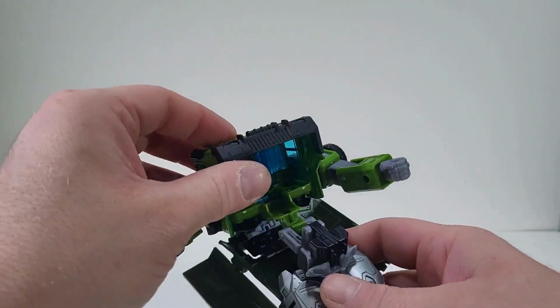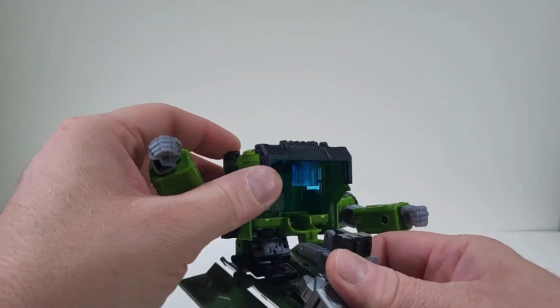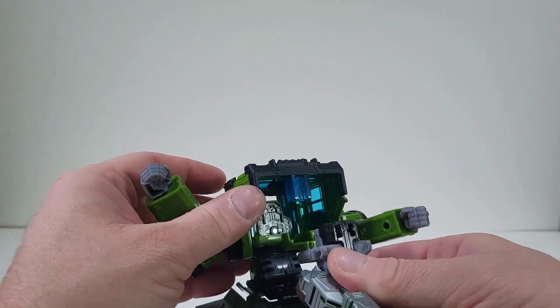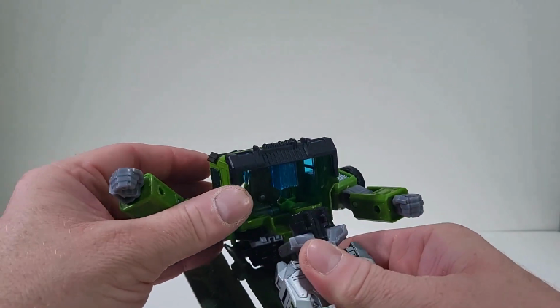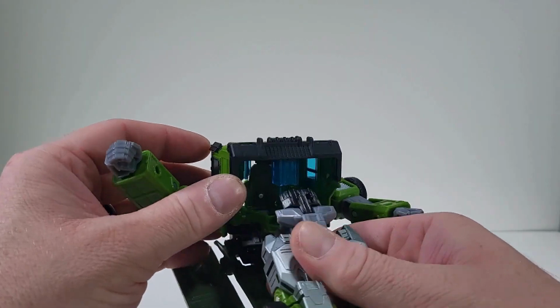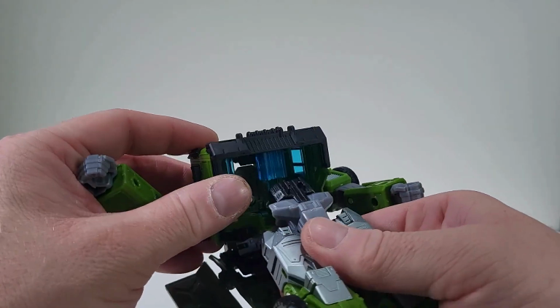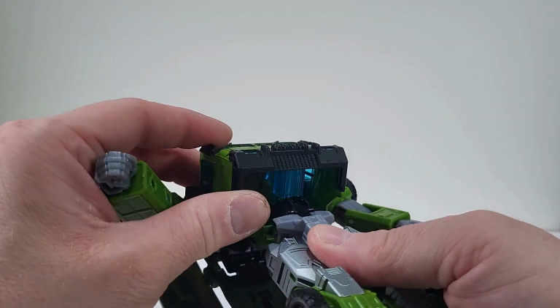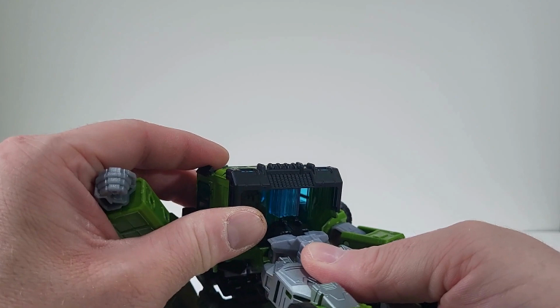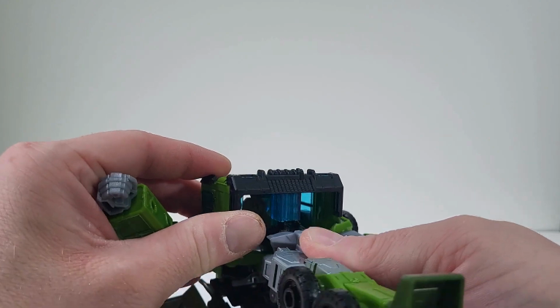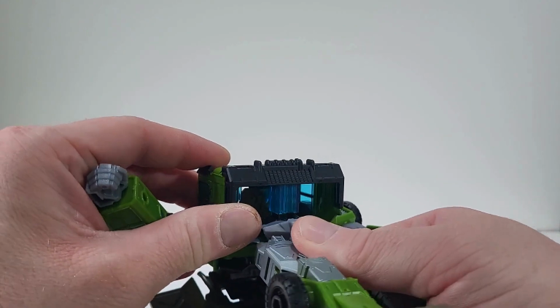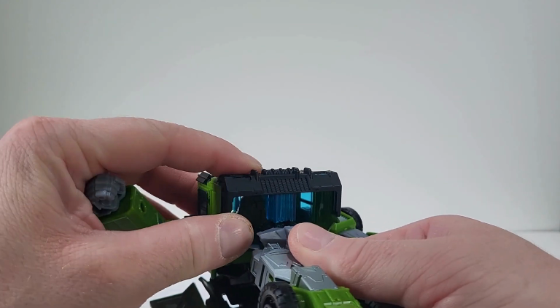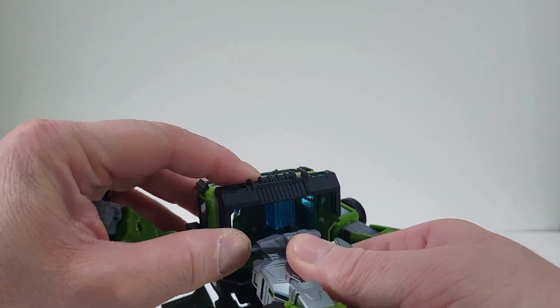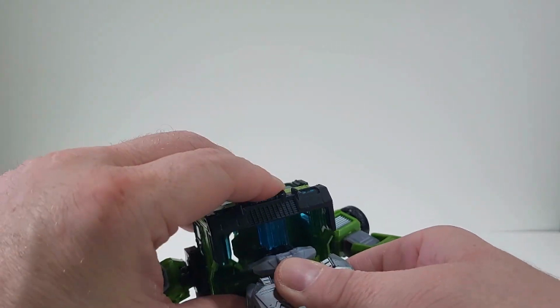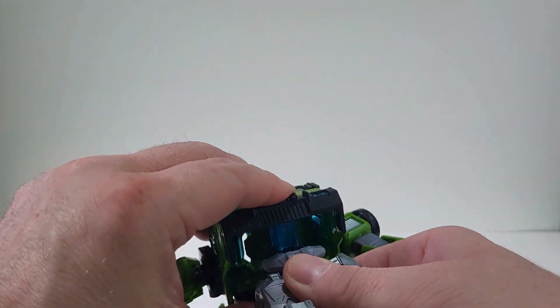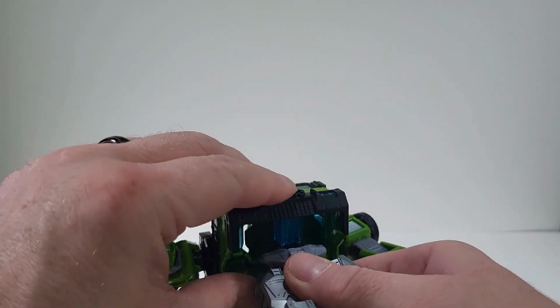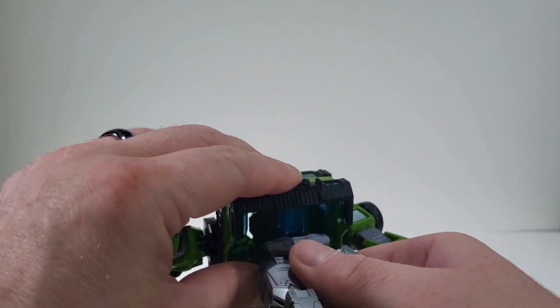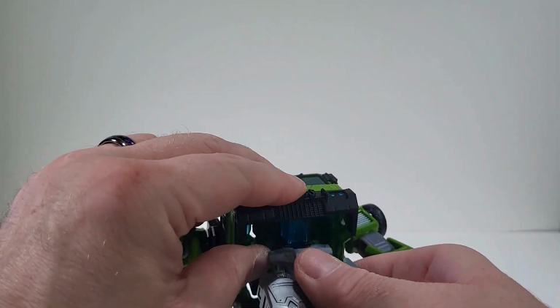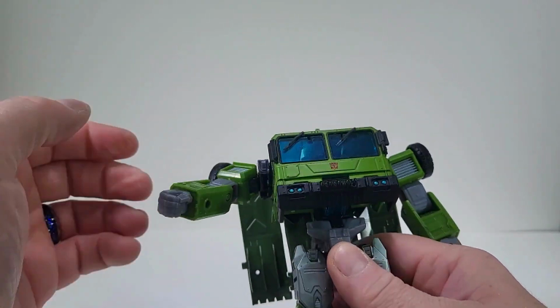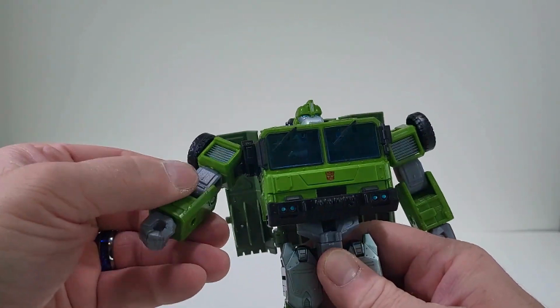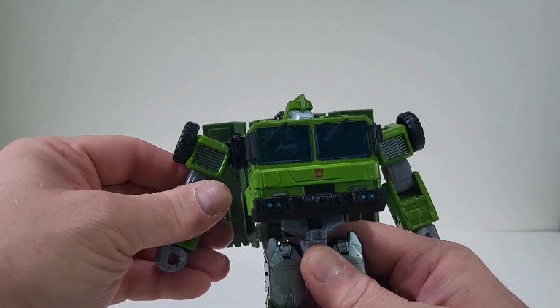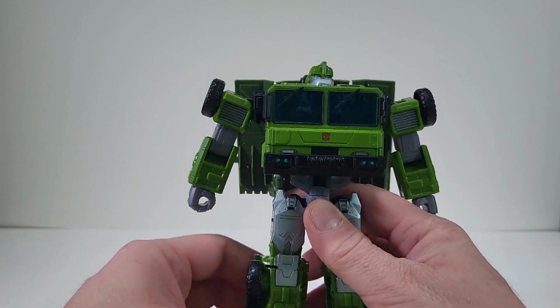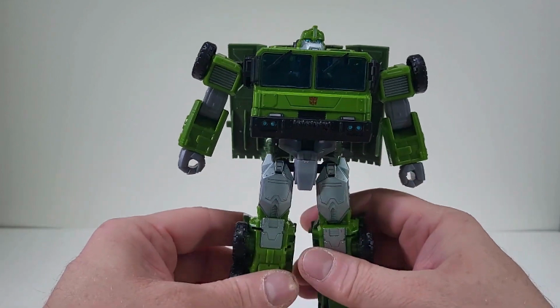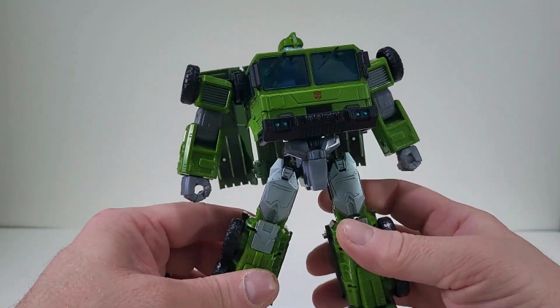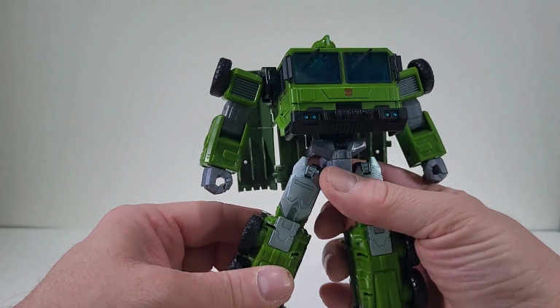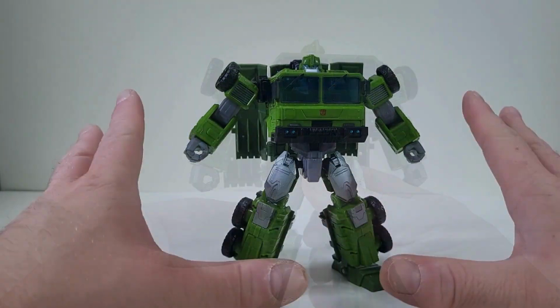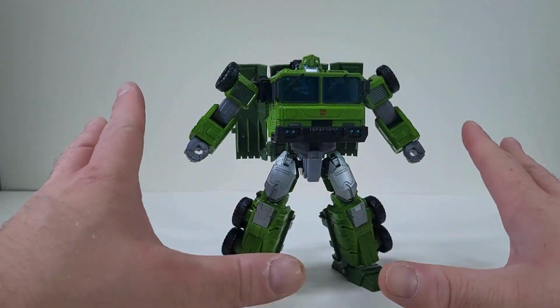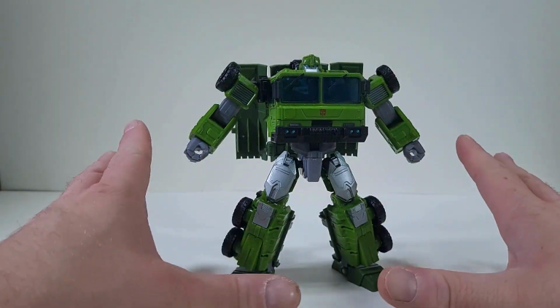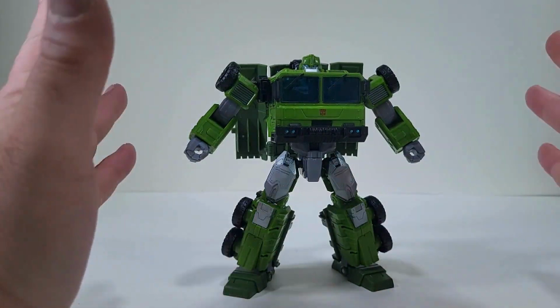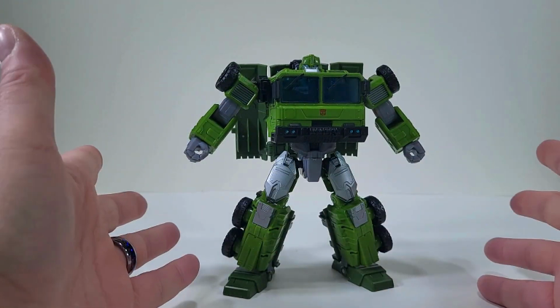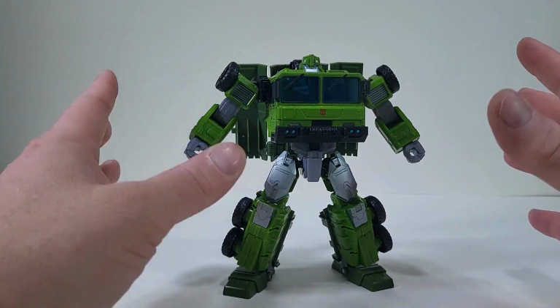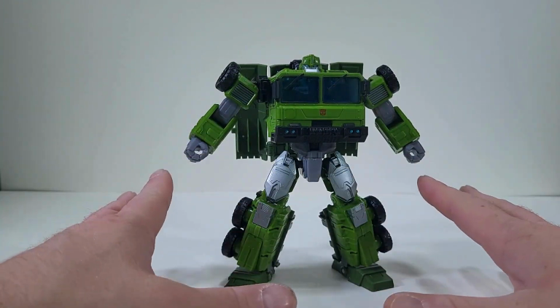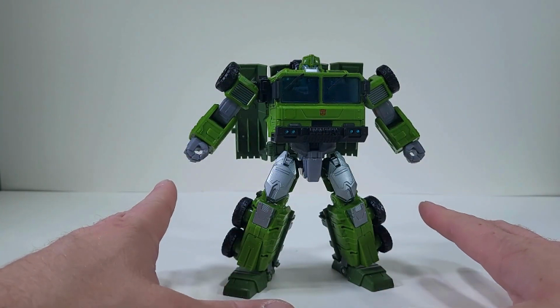And now the rest of Bulkhead's head should be popping out. There we go. And now get this over, get that into place. And here we have Bulkhead back into his robot mode.